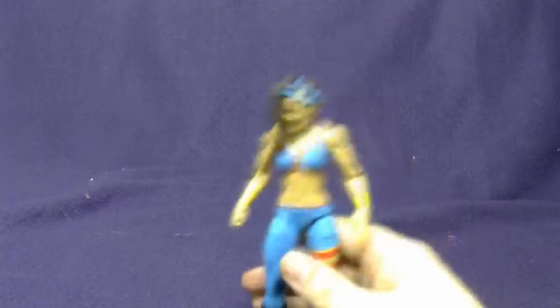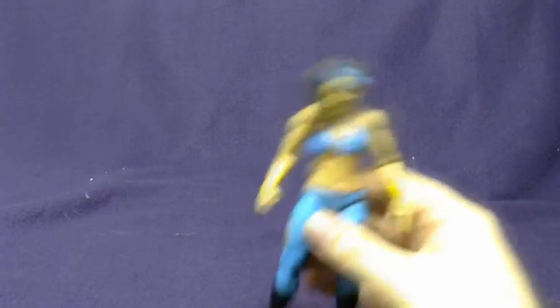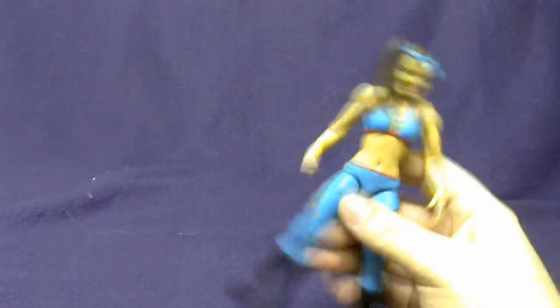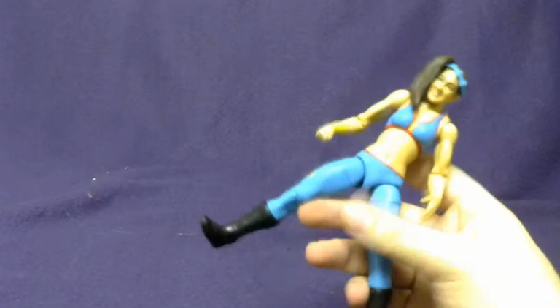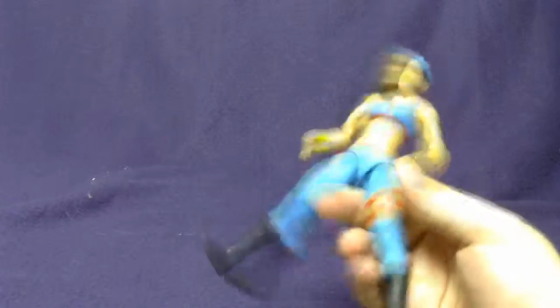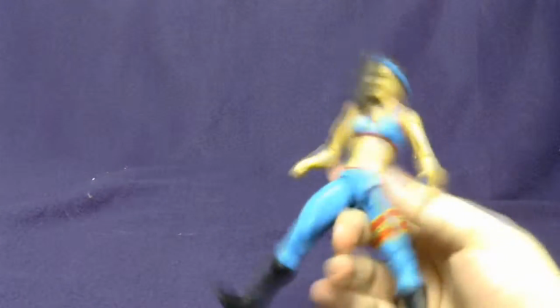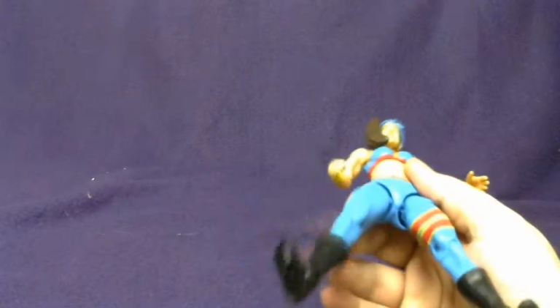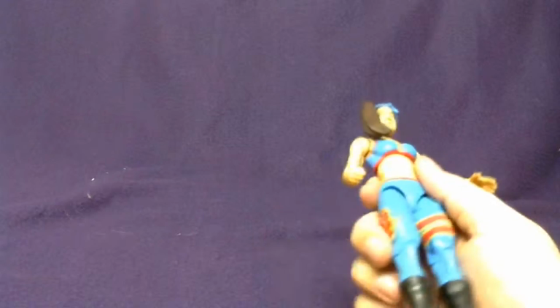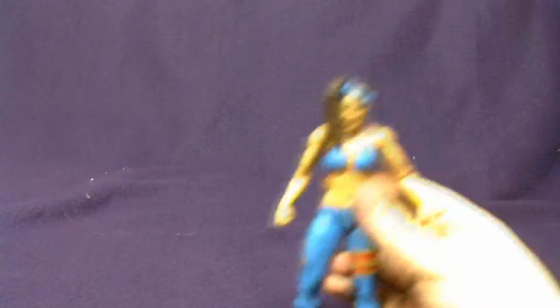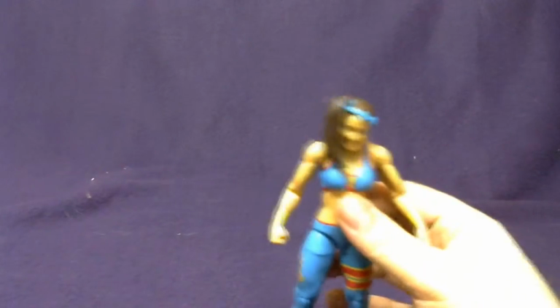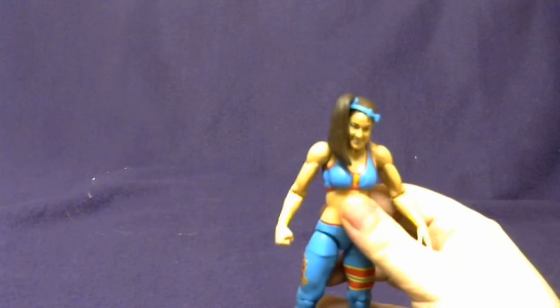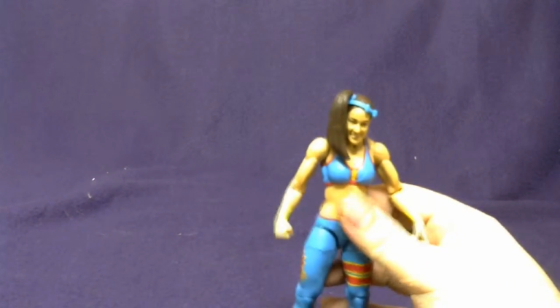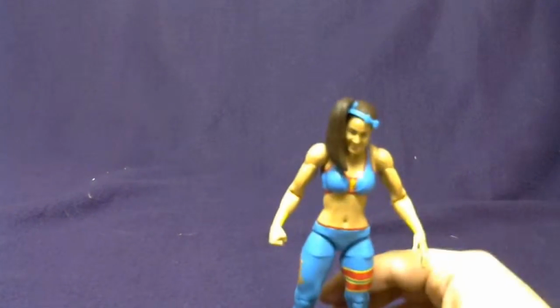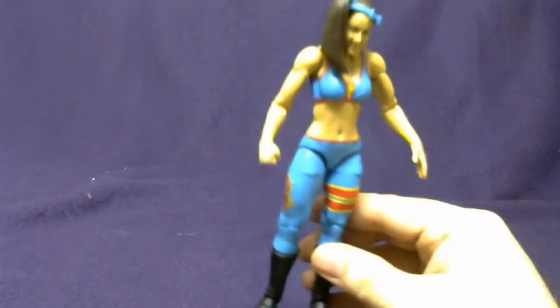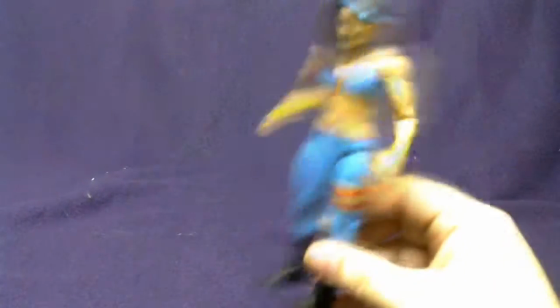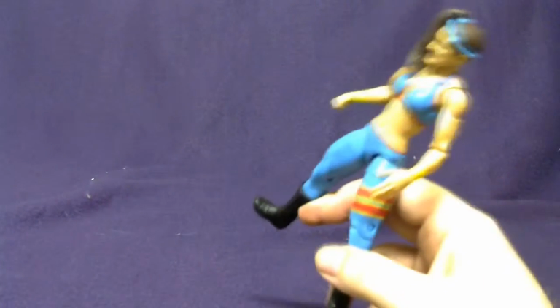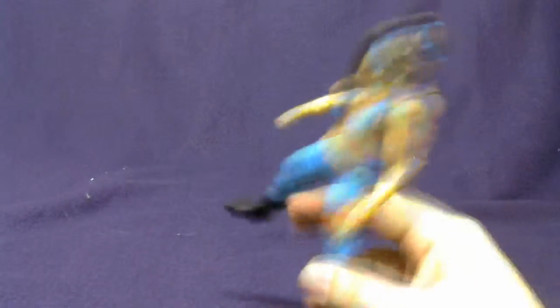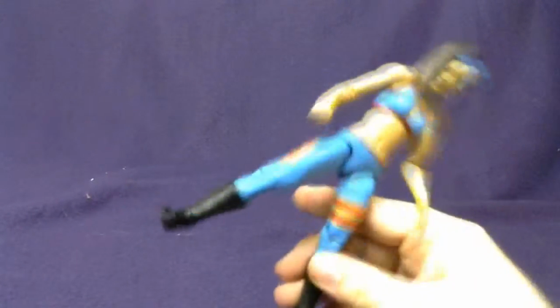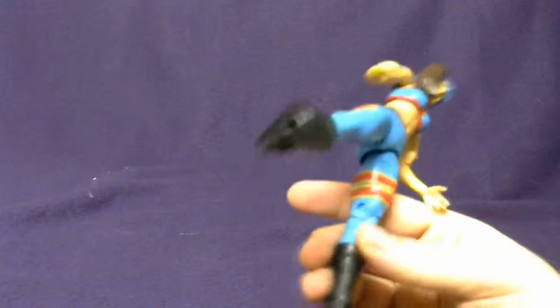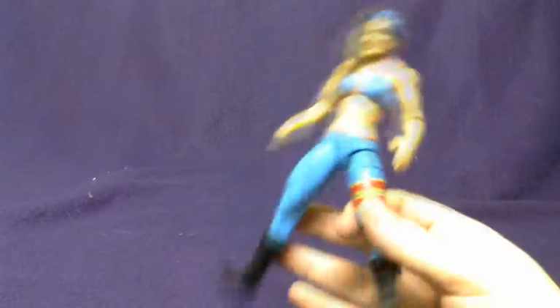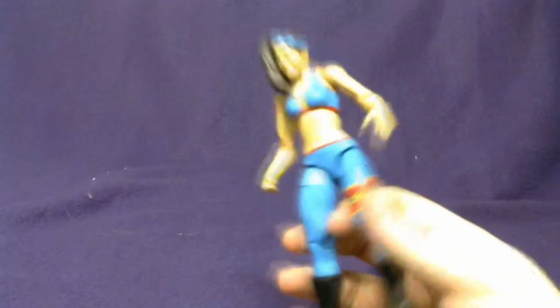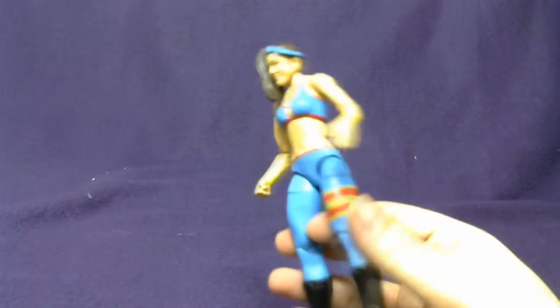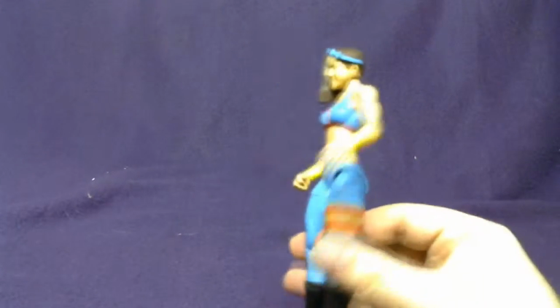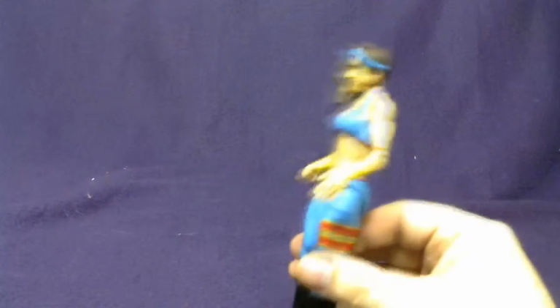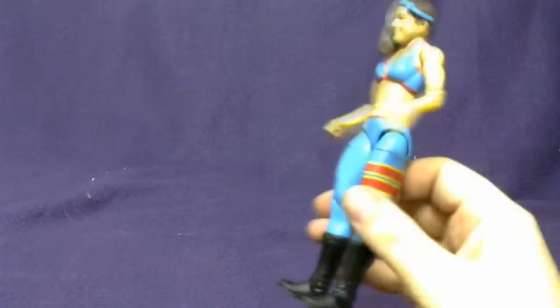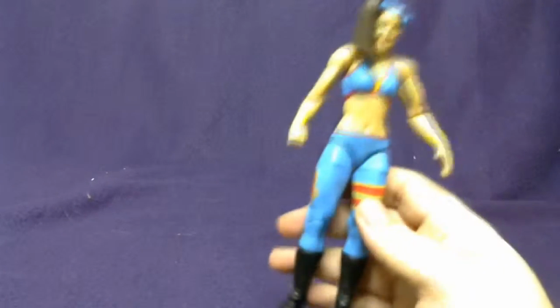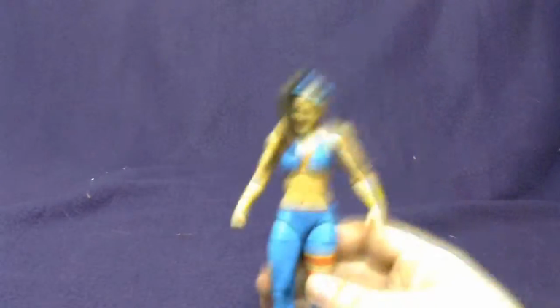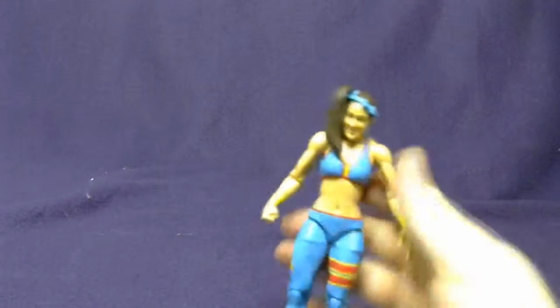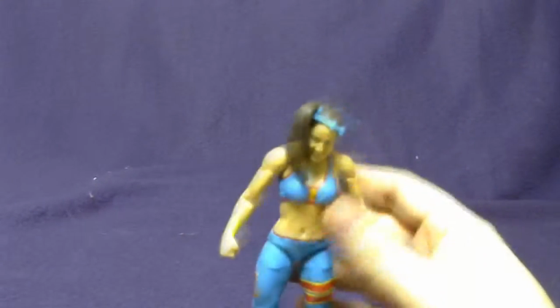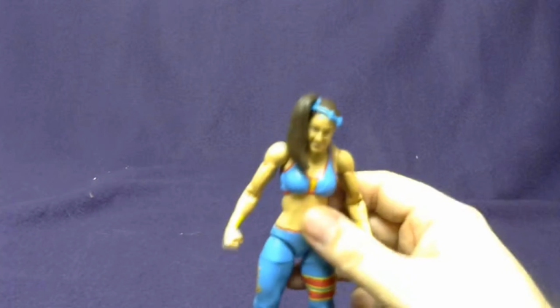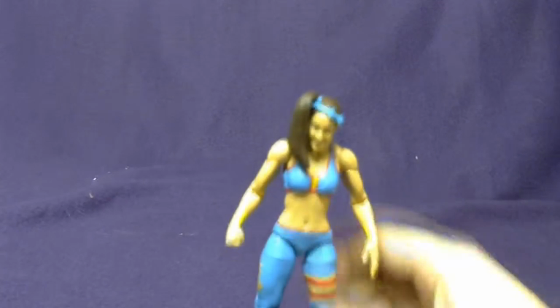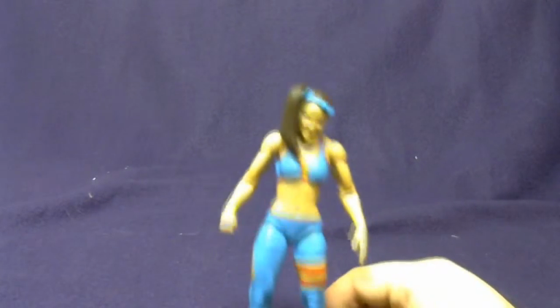The legs are a little loose. The Divas do have the ball movement, so kids, if you're going to play with them, be careful and don't pop that off, because I imagine it could be a pain to try to put those back together.